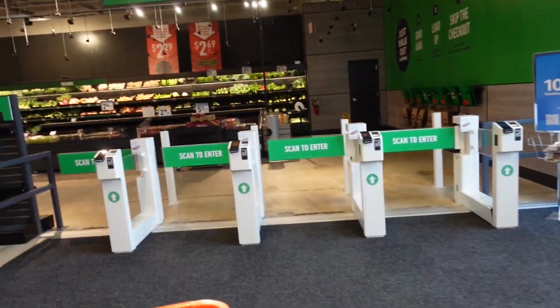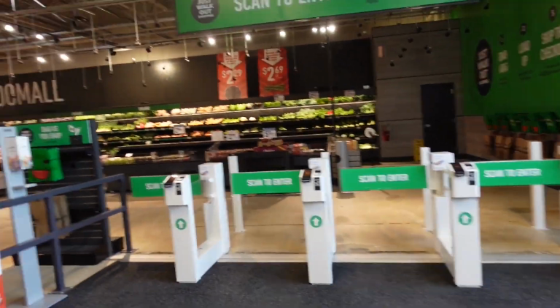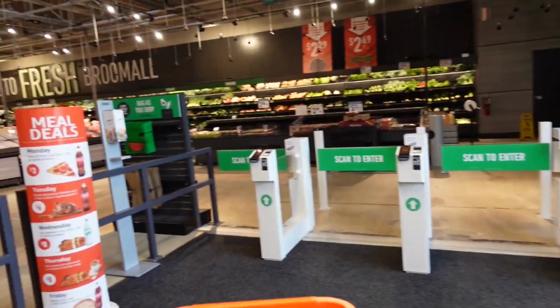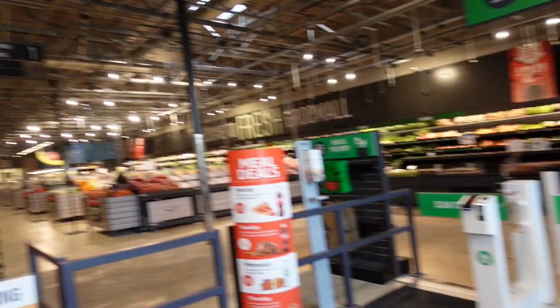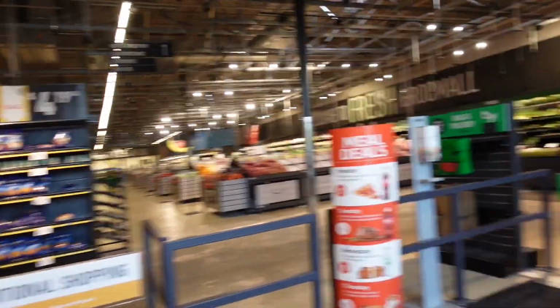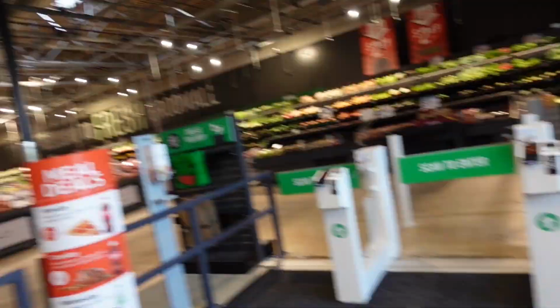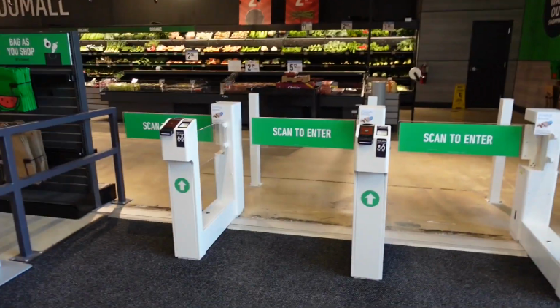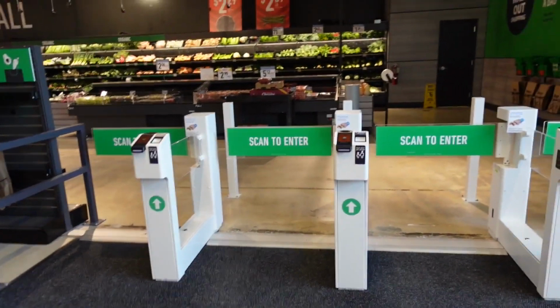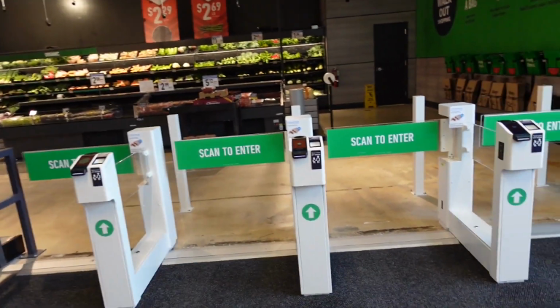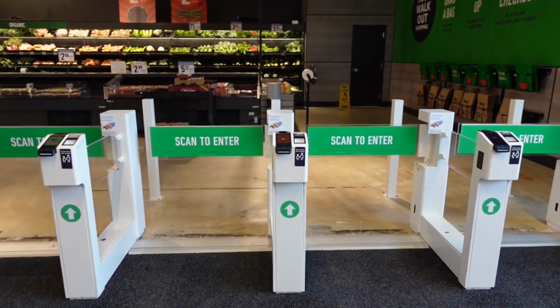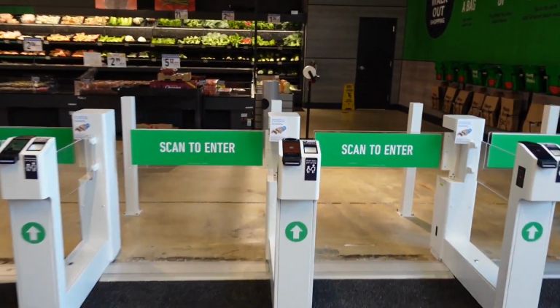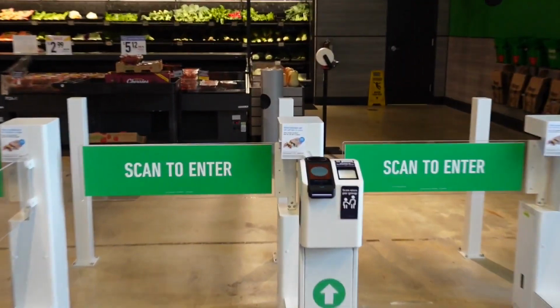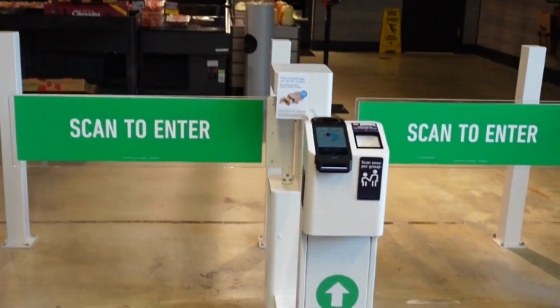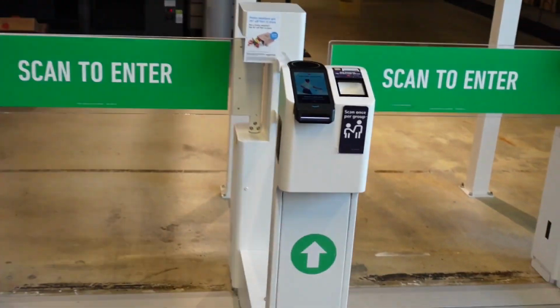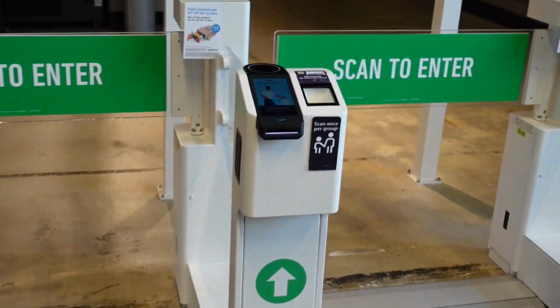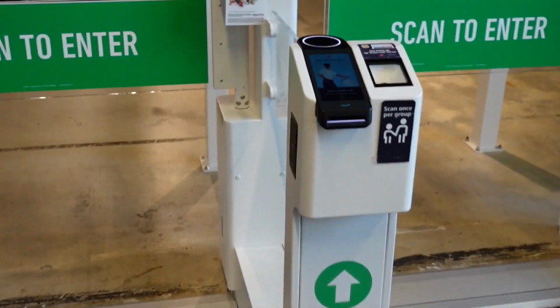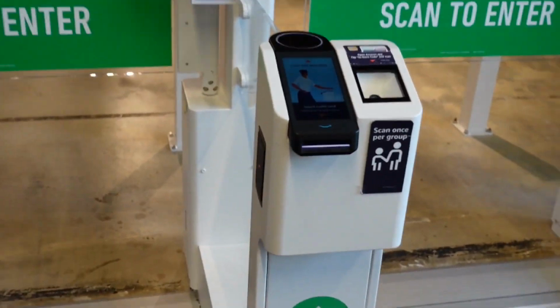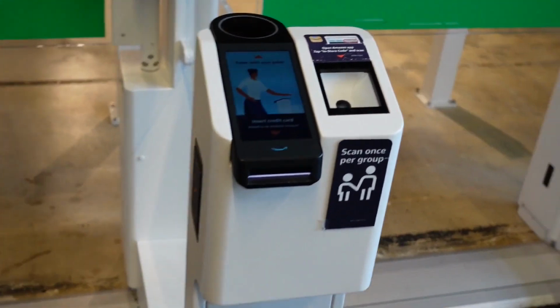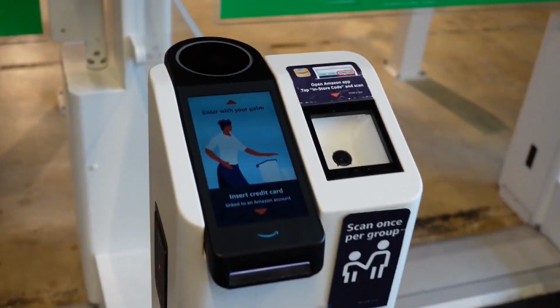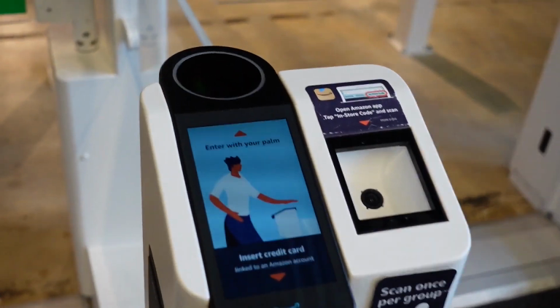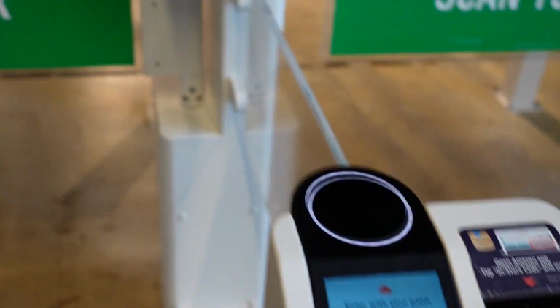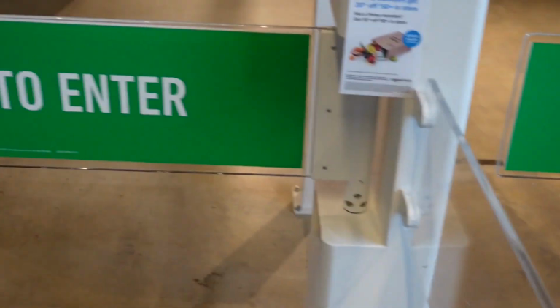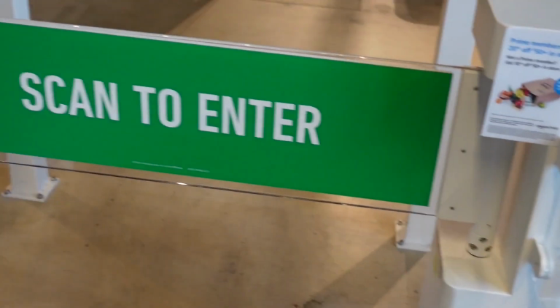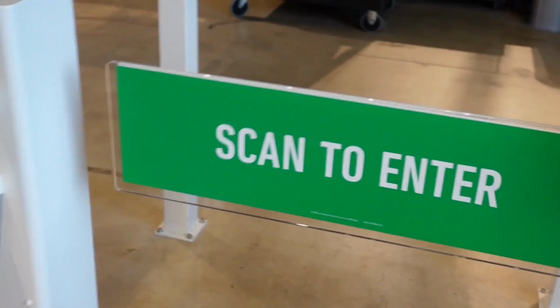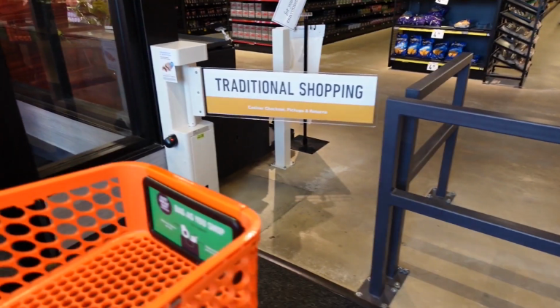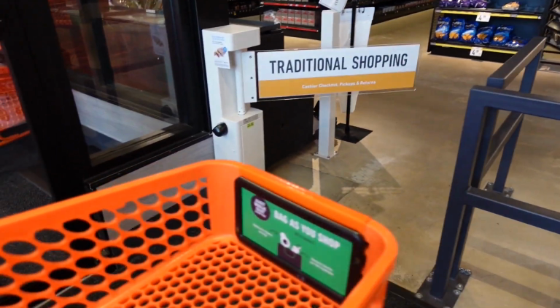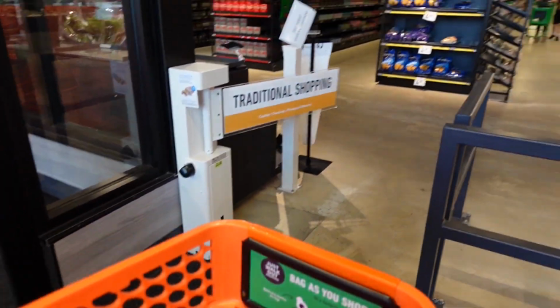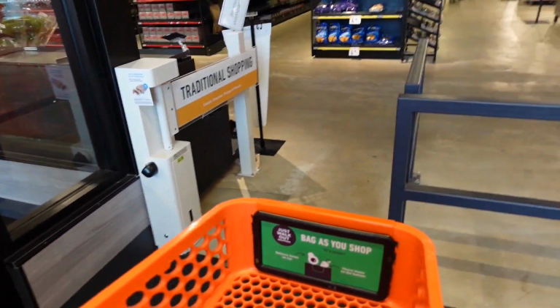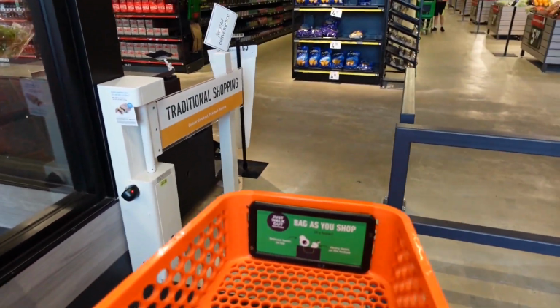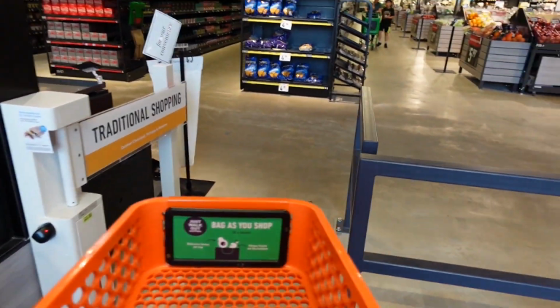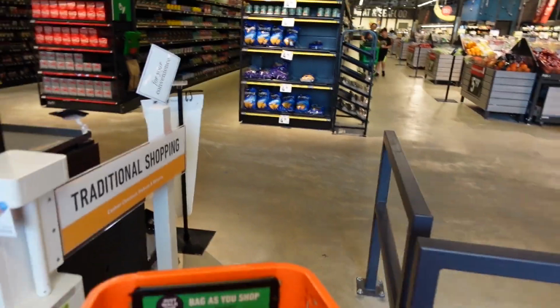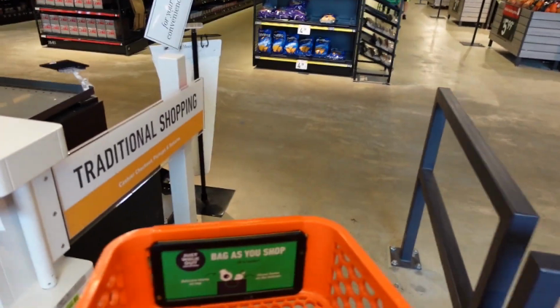They have these scan-to-enter kiosks at the entrance, but we're doing traditional shopping today.